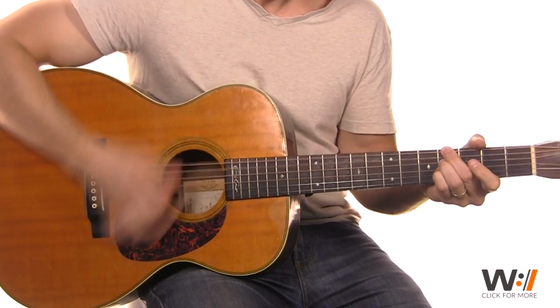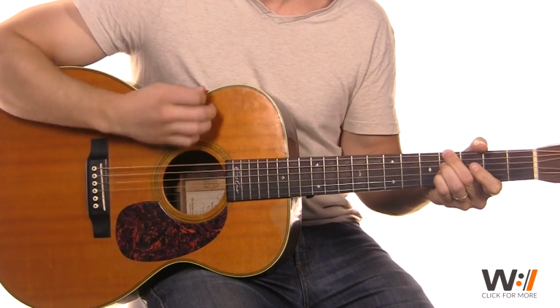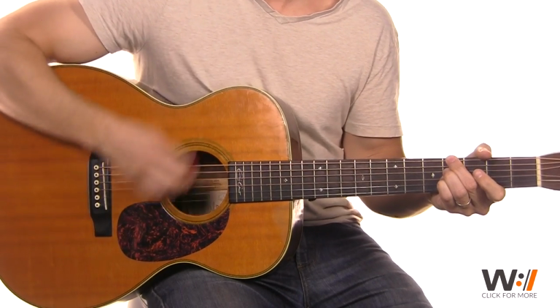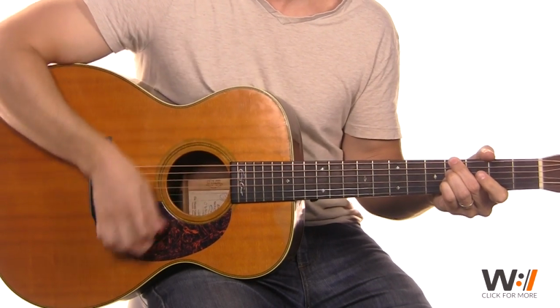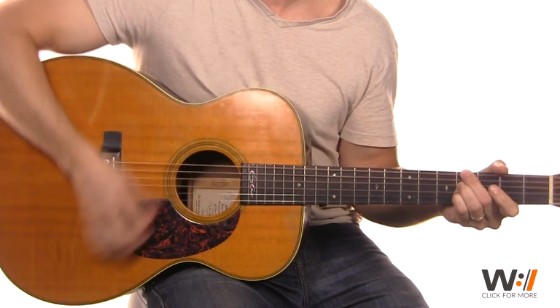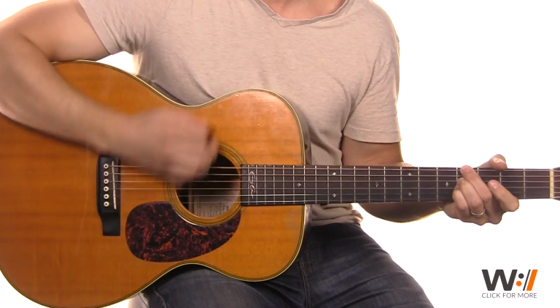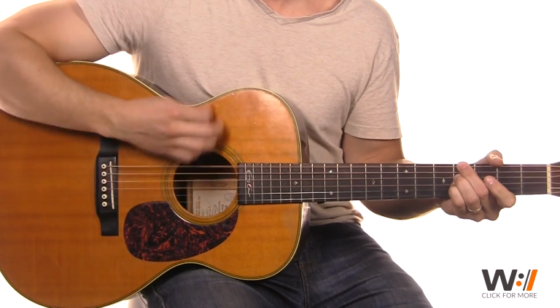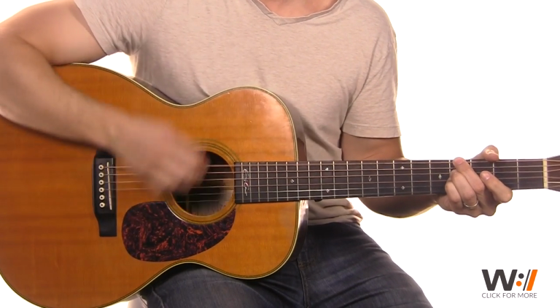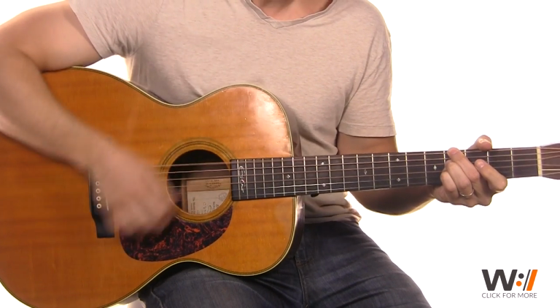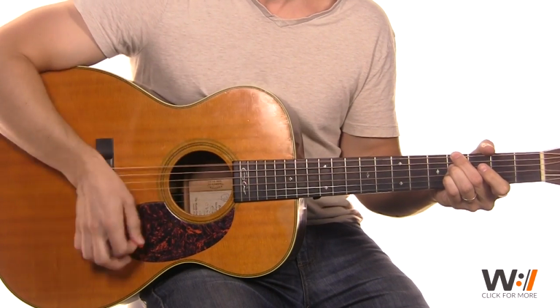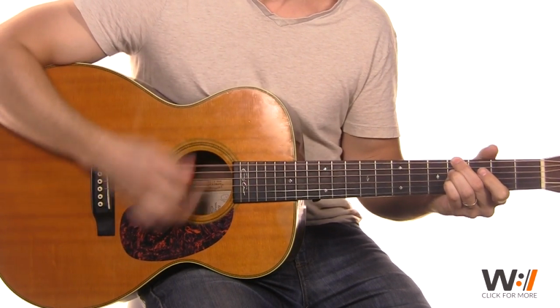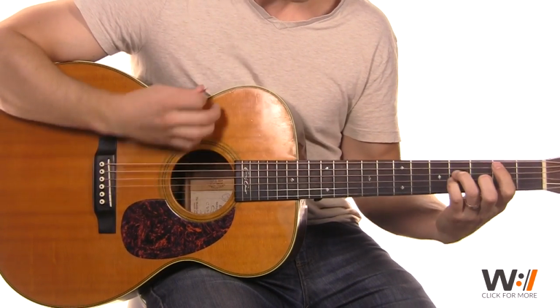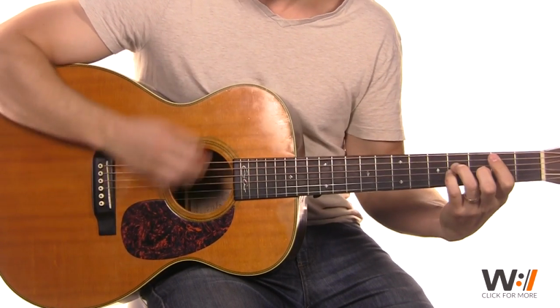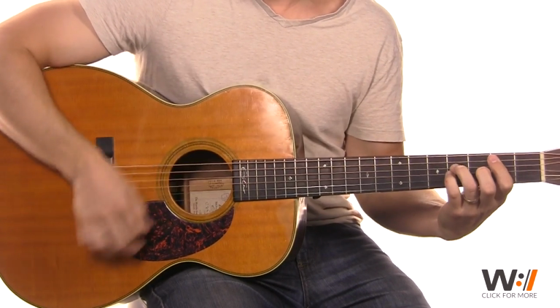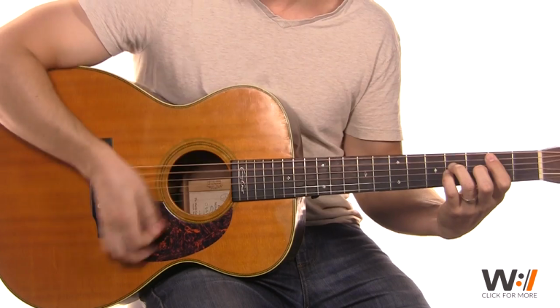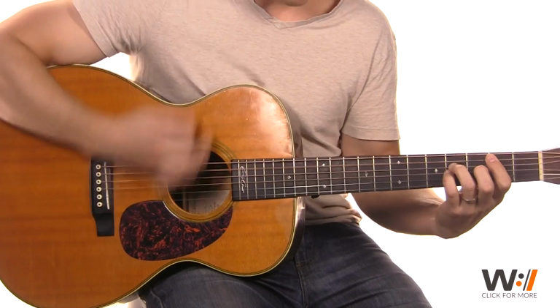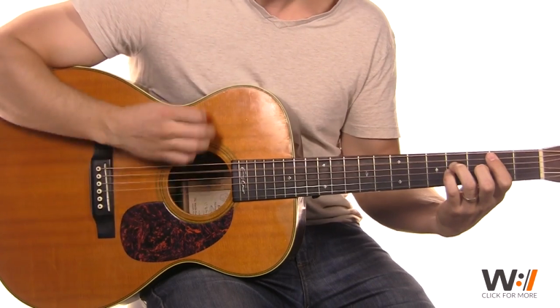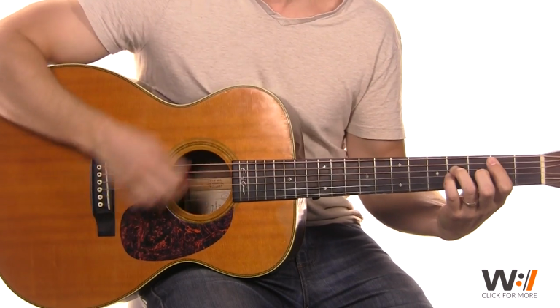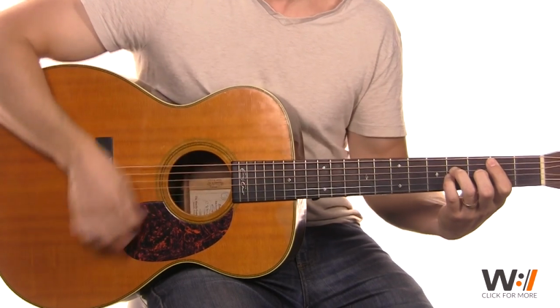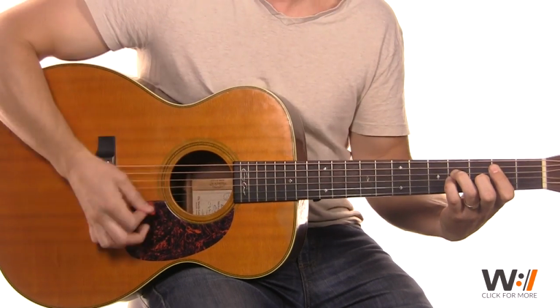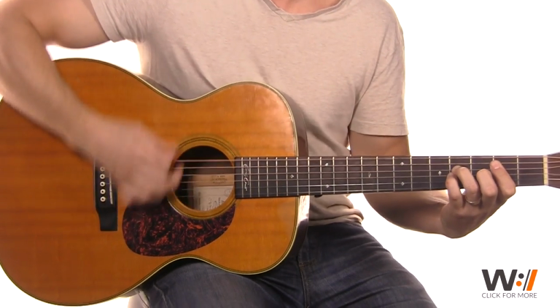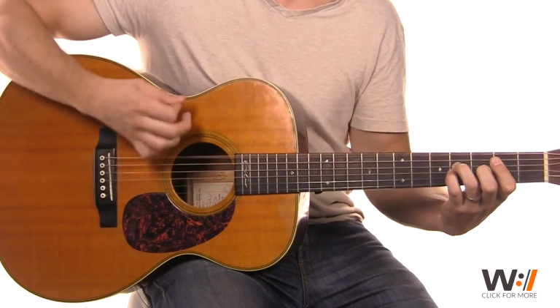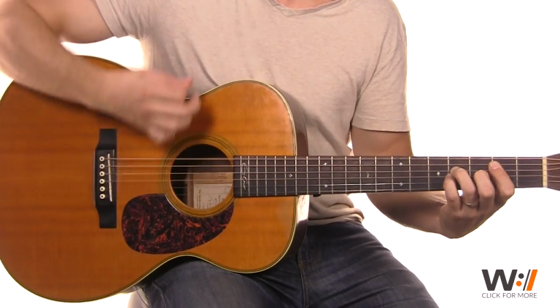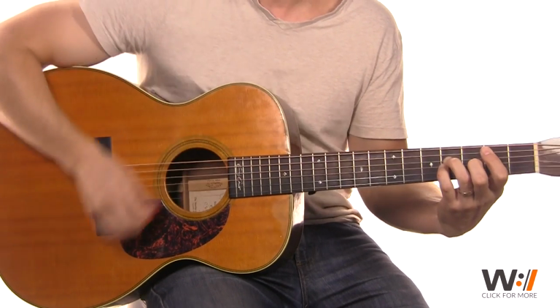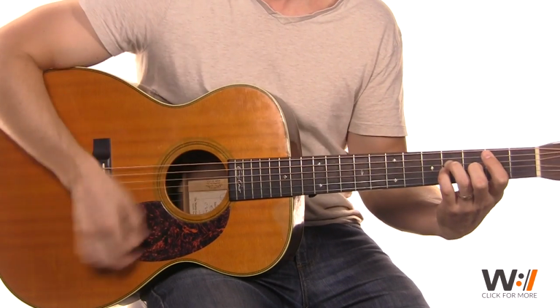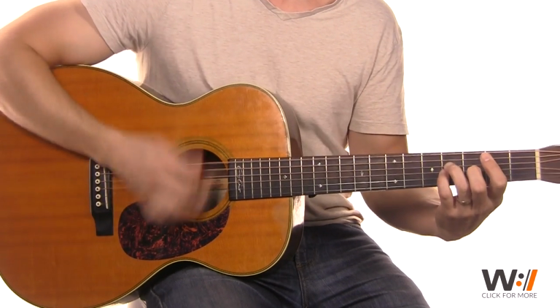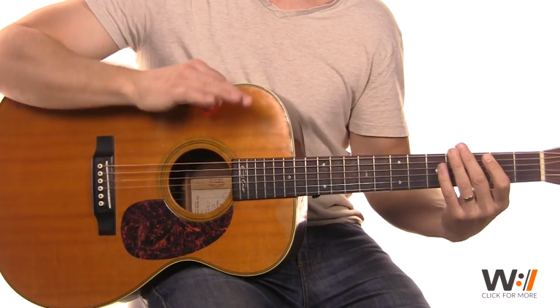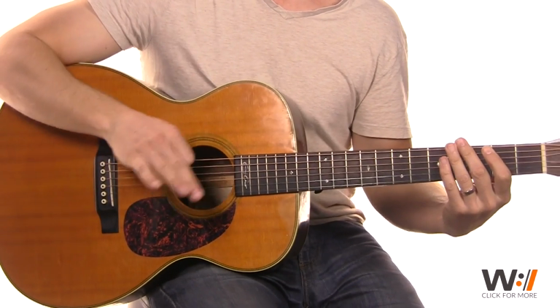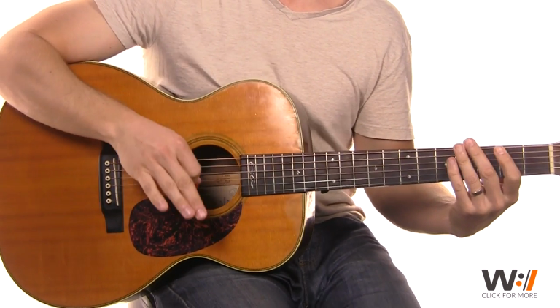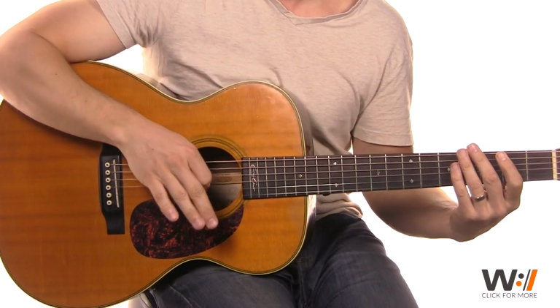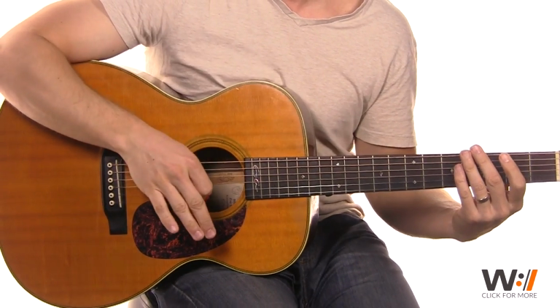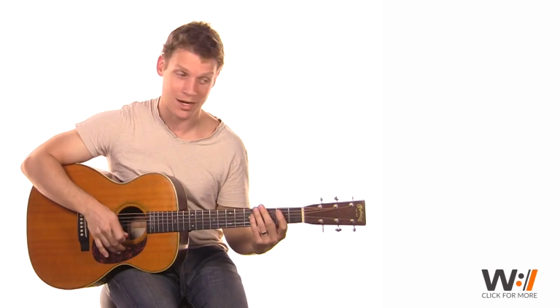So kind of emphasize those three bars: one, two, three, four, five, six, one, two, three, one. As long as you stay in rhythm.